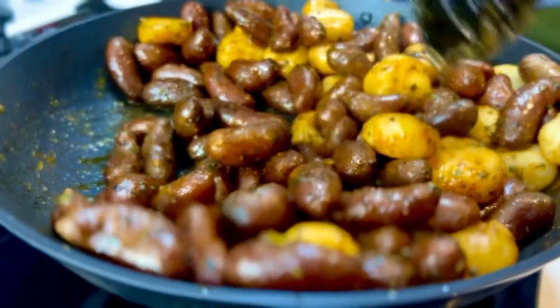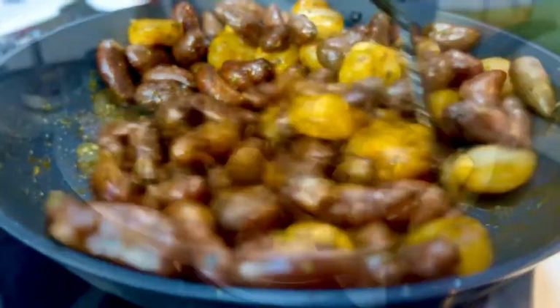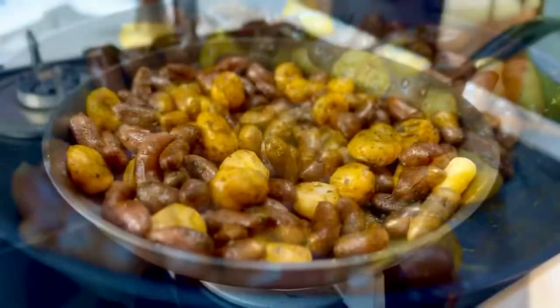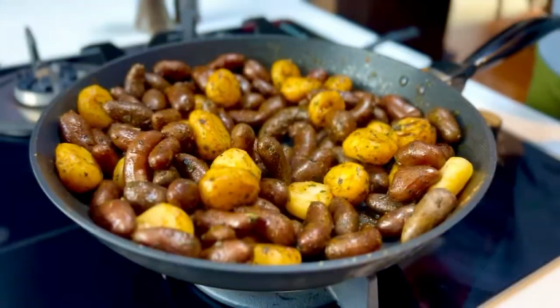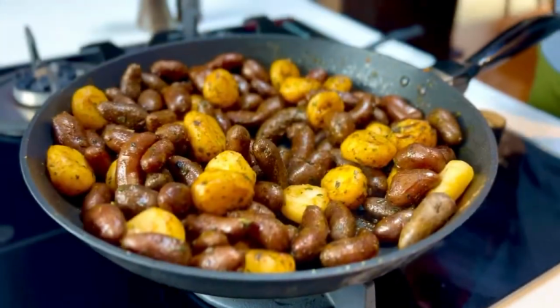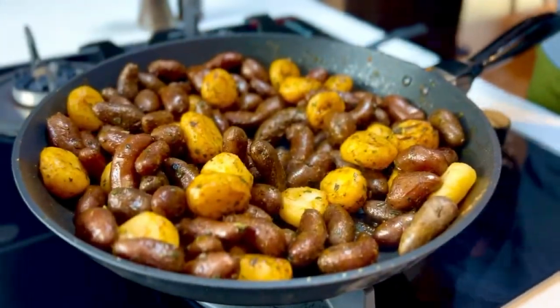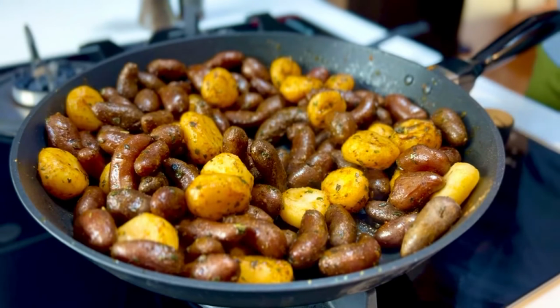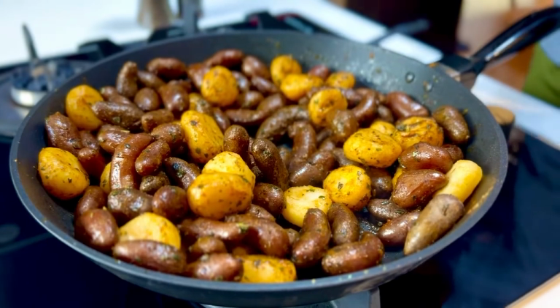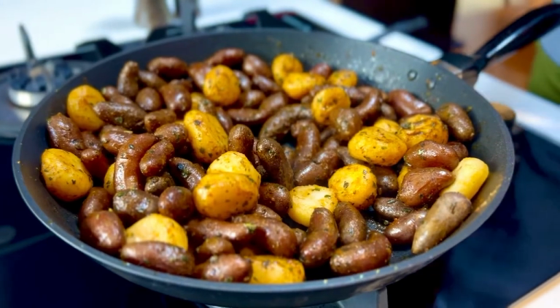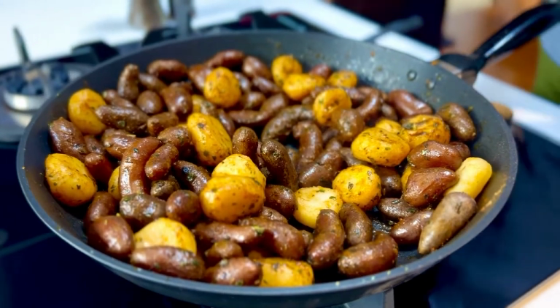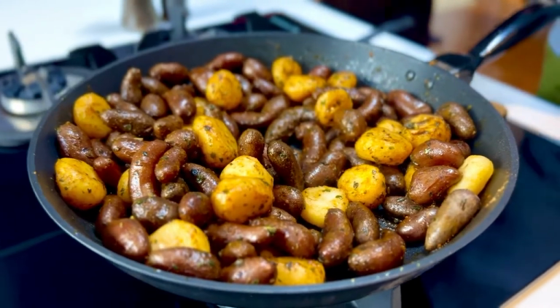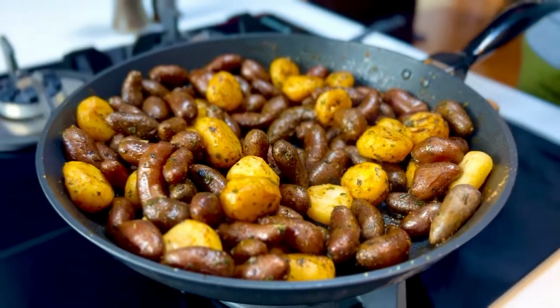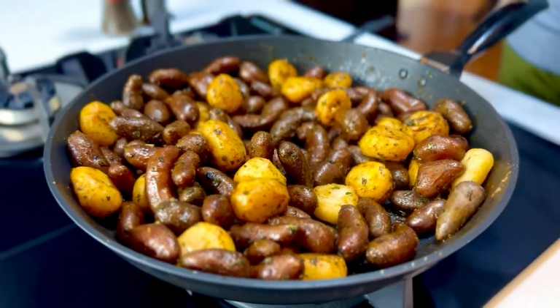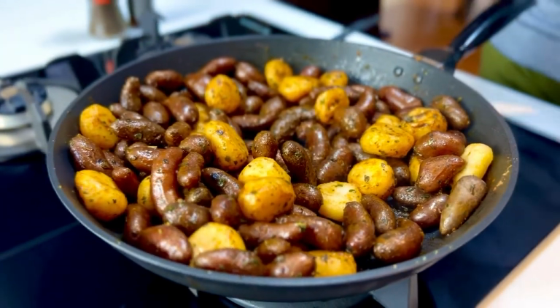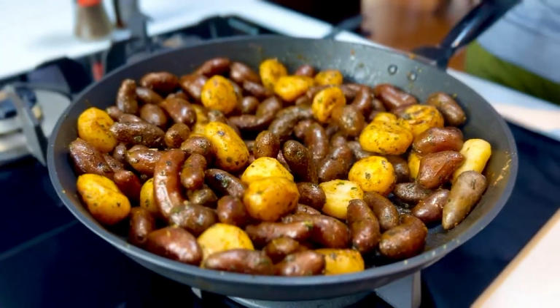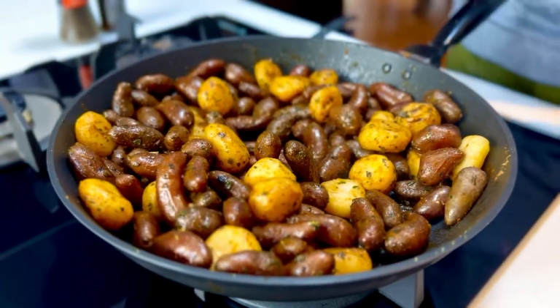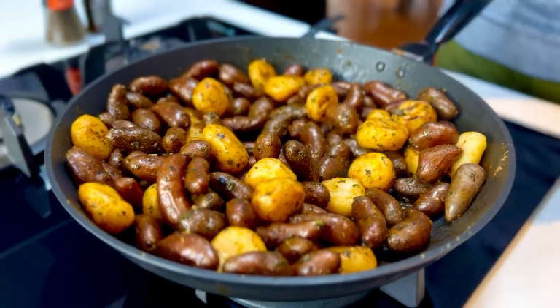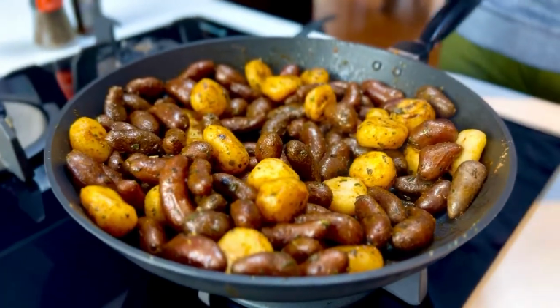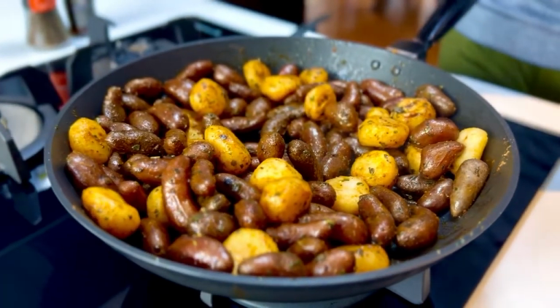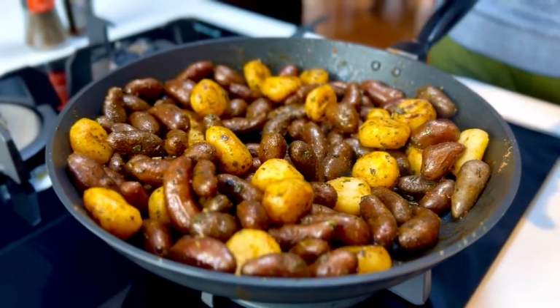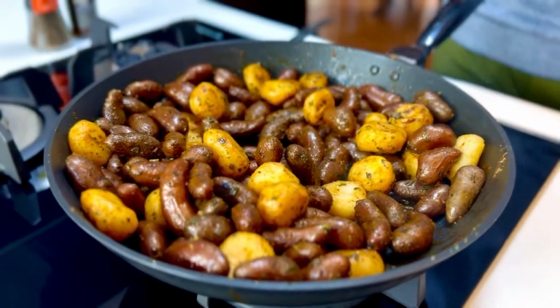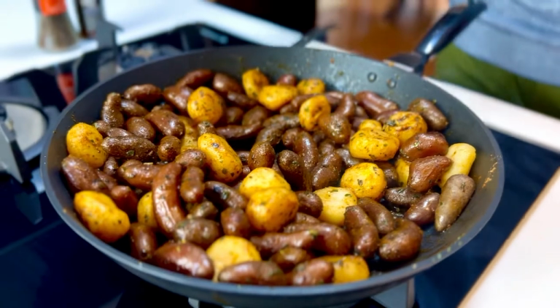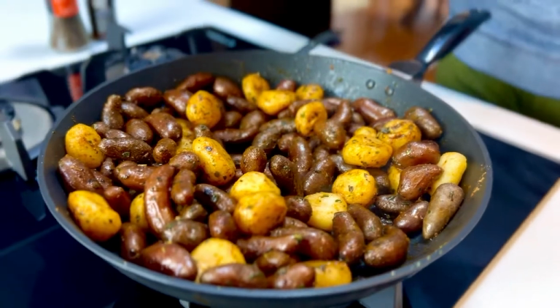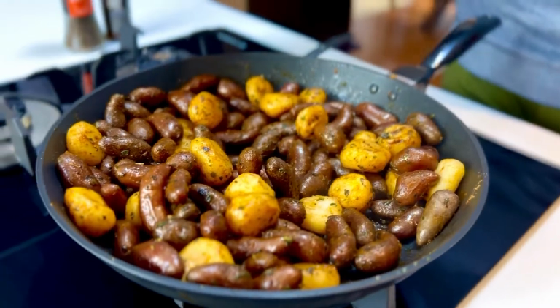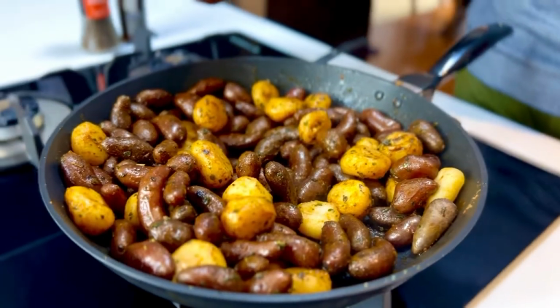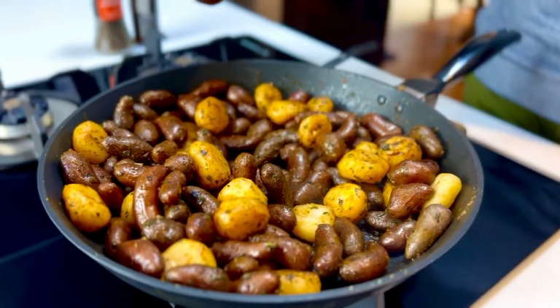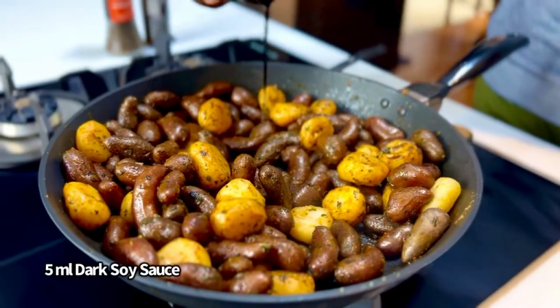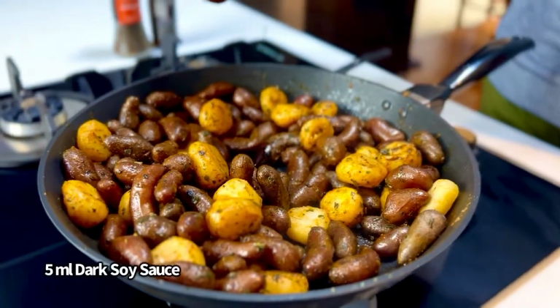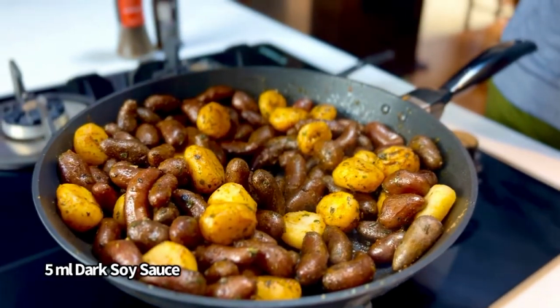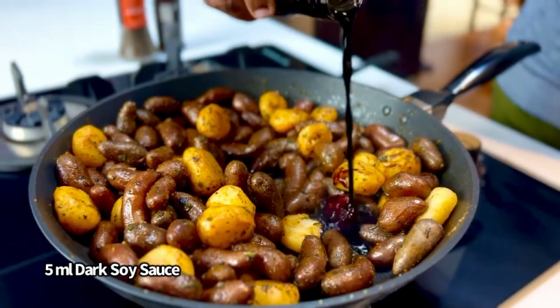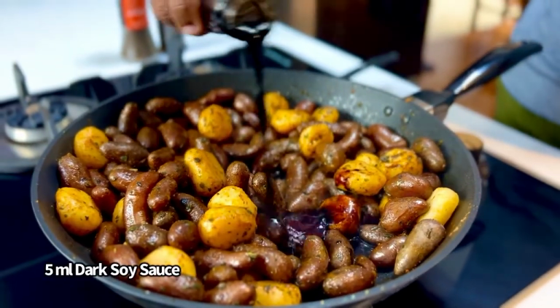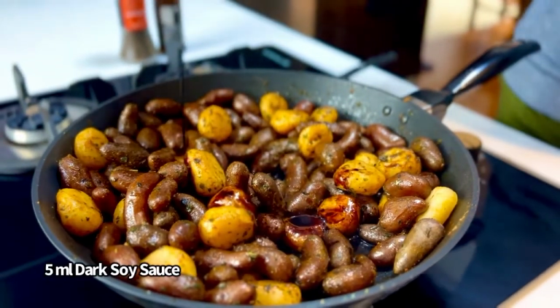While you can enjoy this just like this — it's near perfection — I want to sauce it up a bit. So I'm going to add about 5 mils of dark soy sauce.